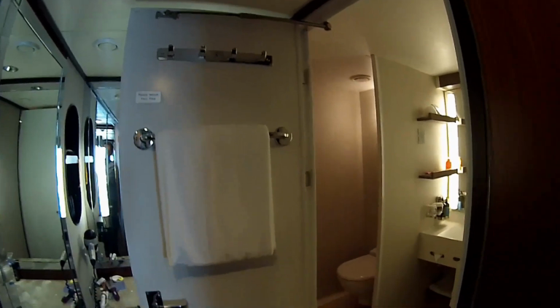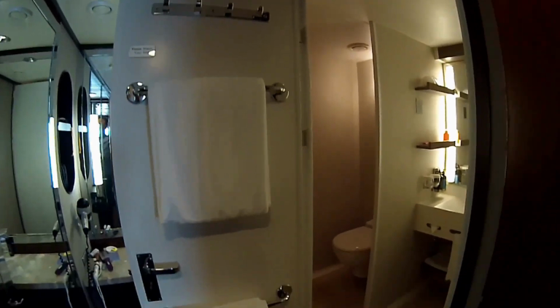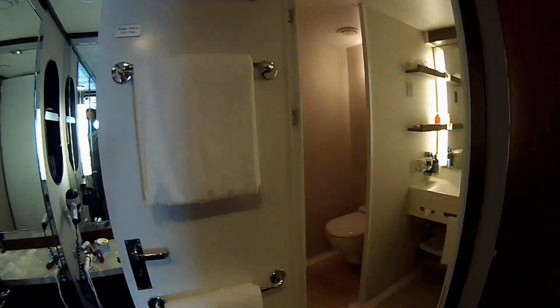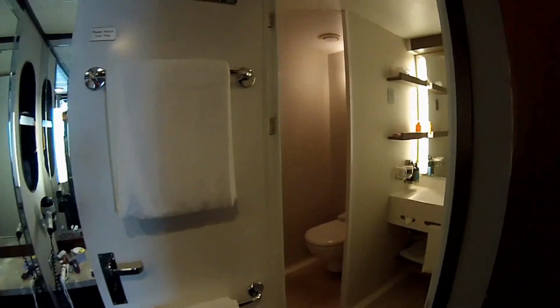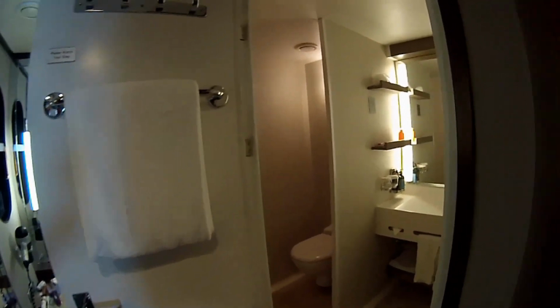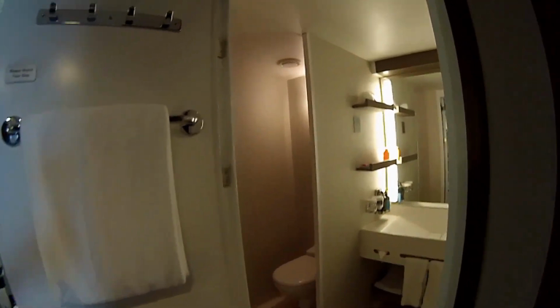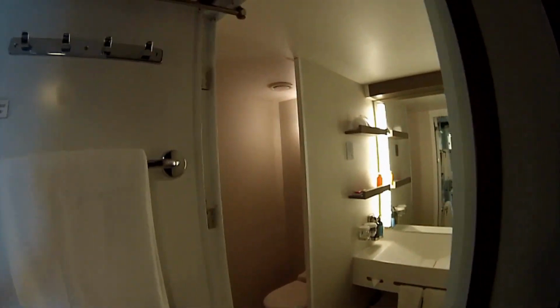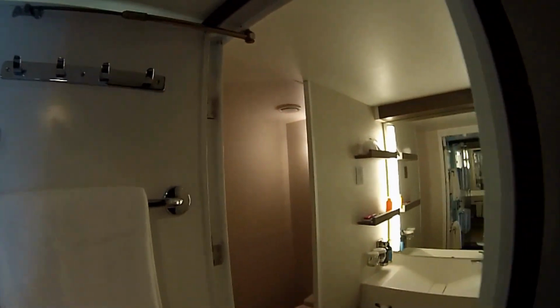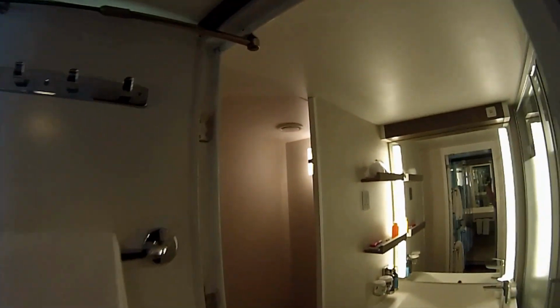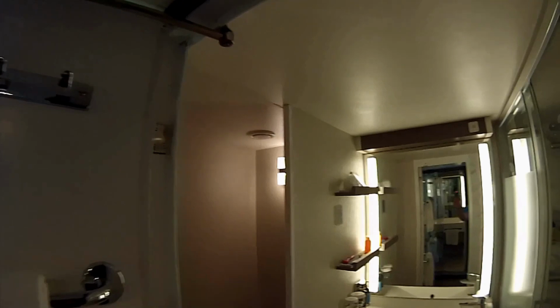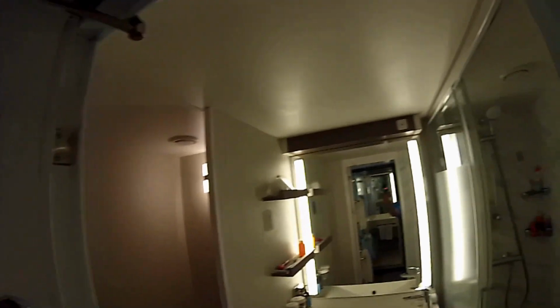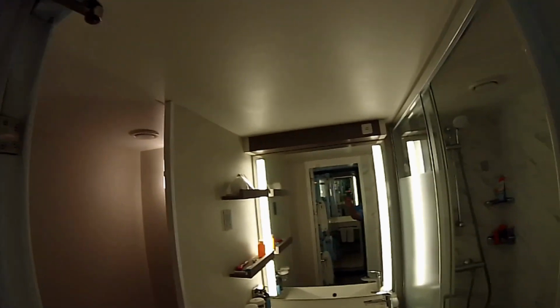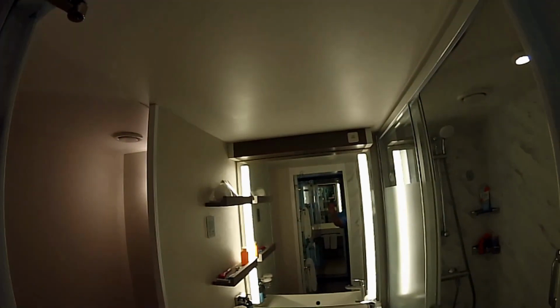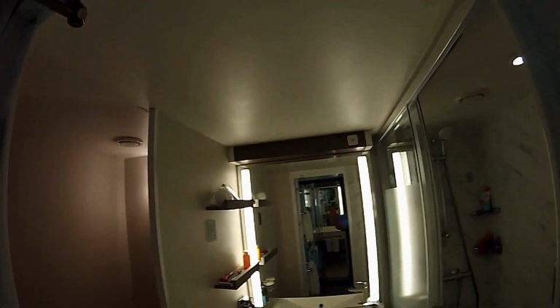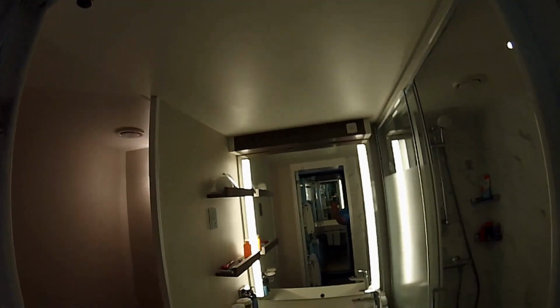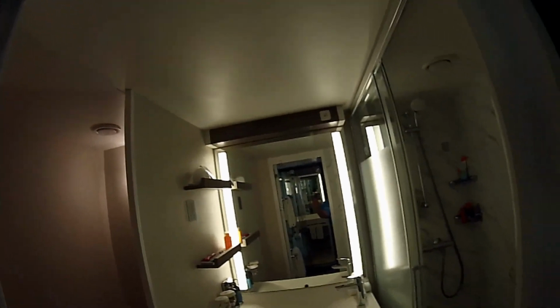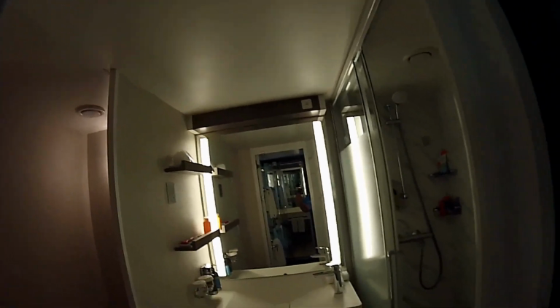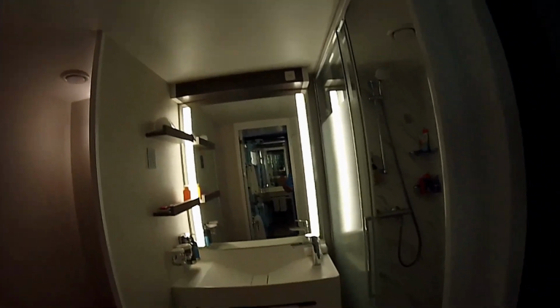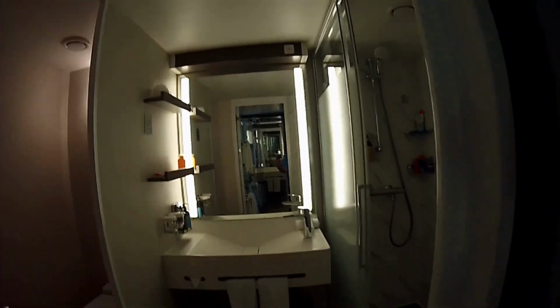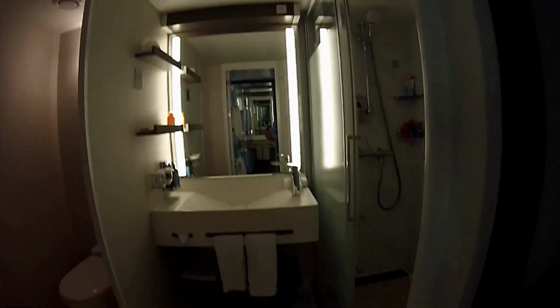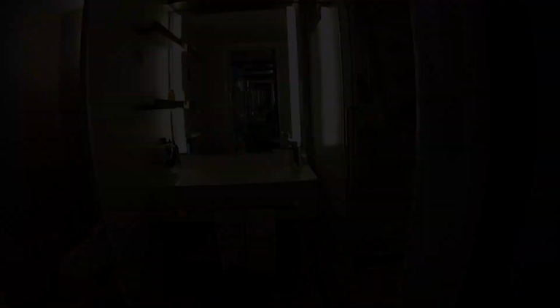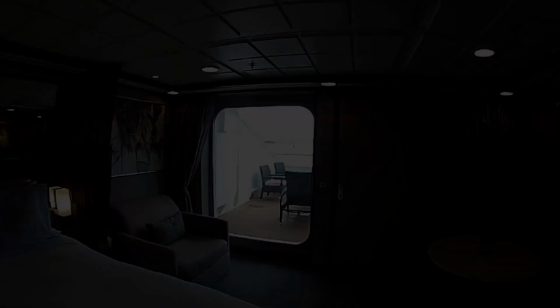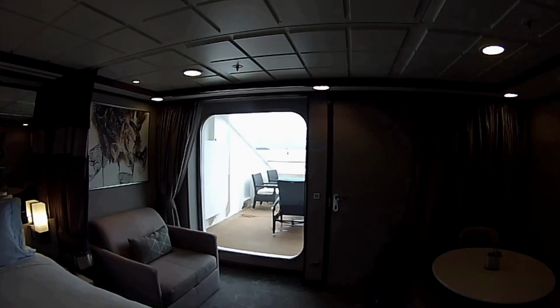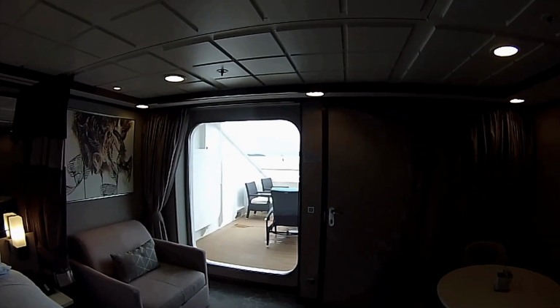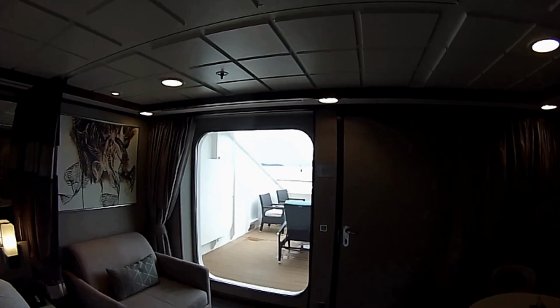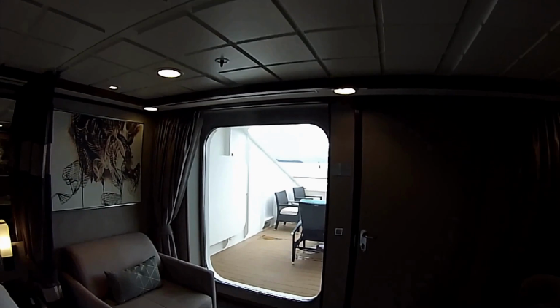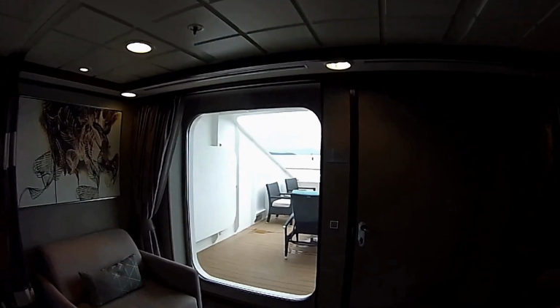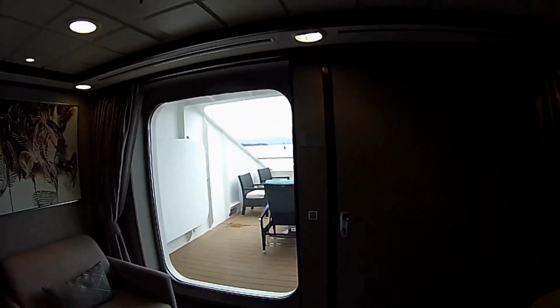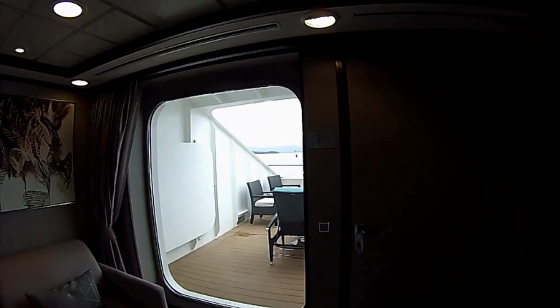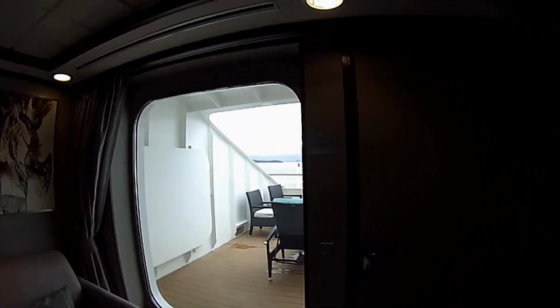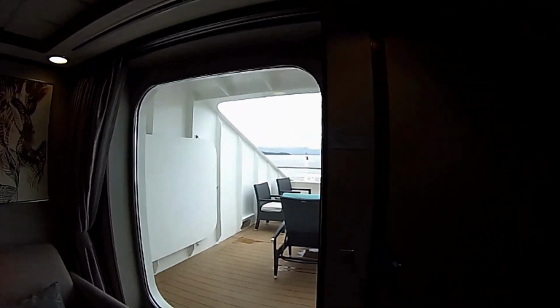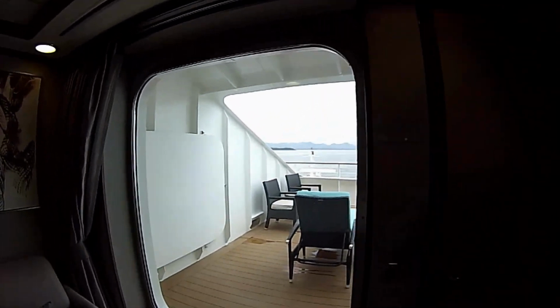These bathrooms have been remodeled on the Jewel. They used to have a tub — some of the Jewel class ships still do and it's a very tough climb in. This is an easy walk-in shower.